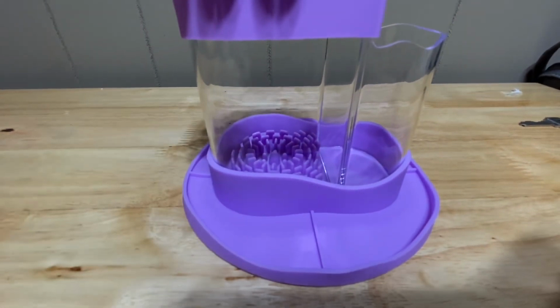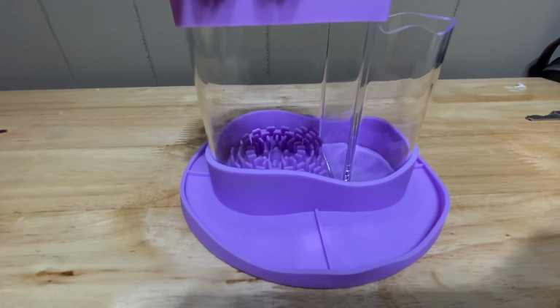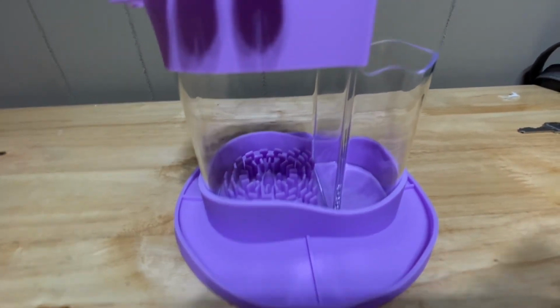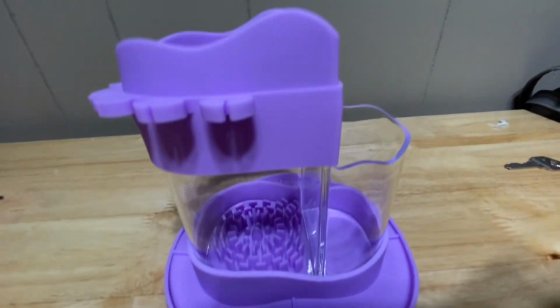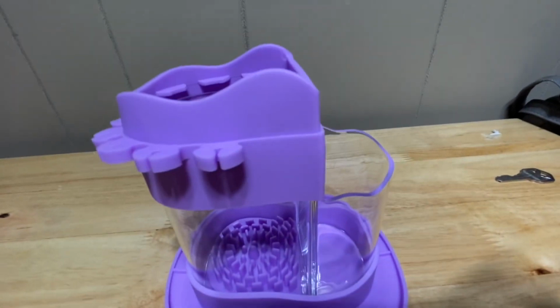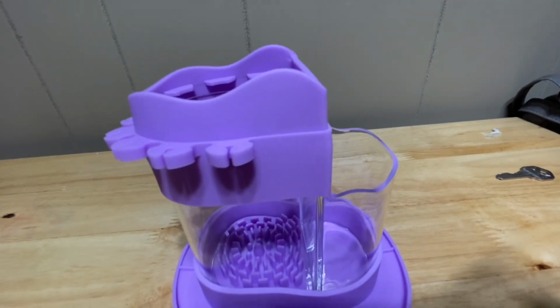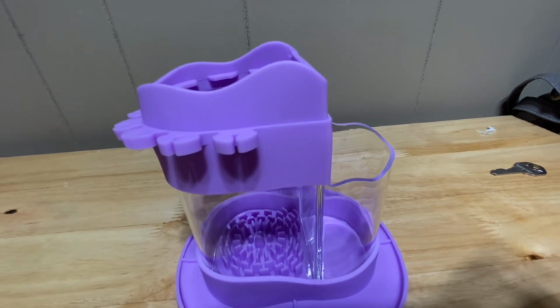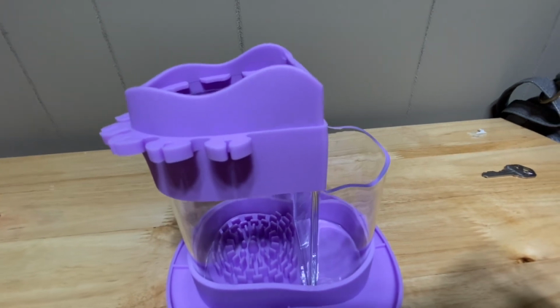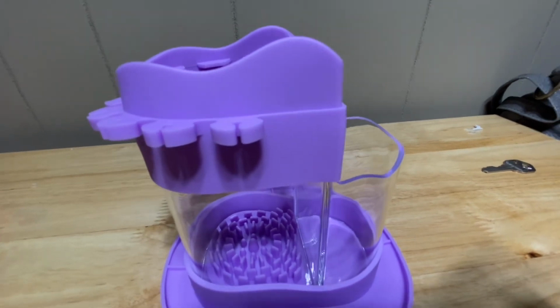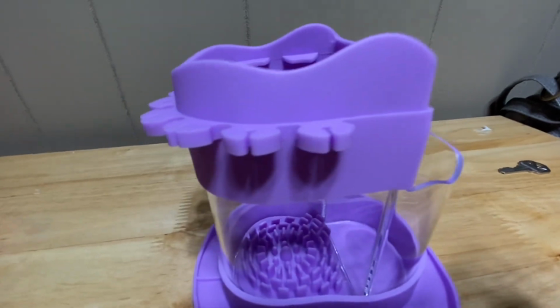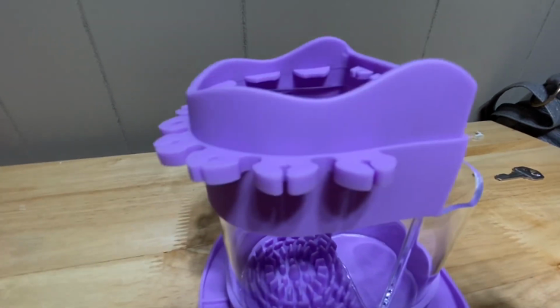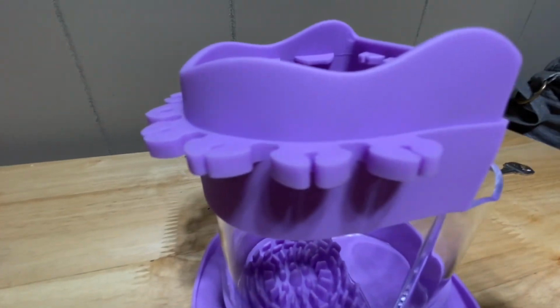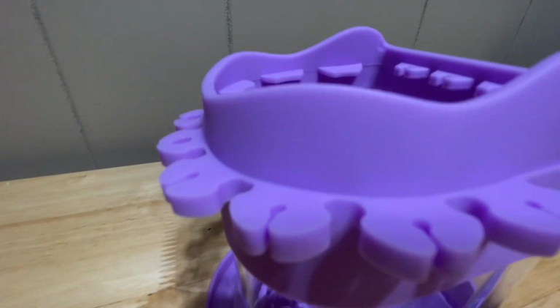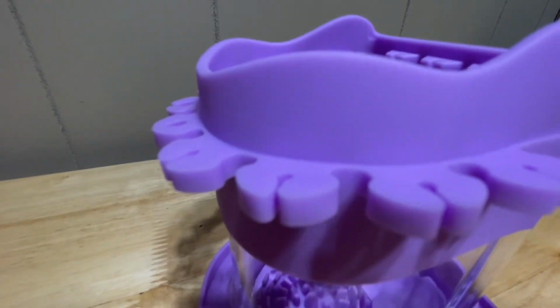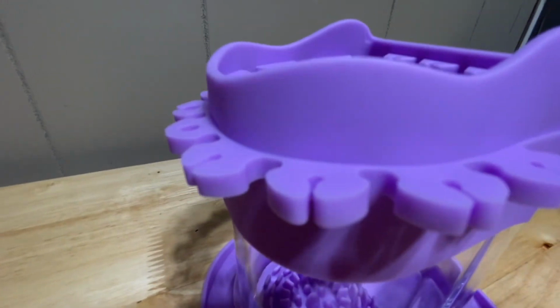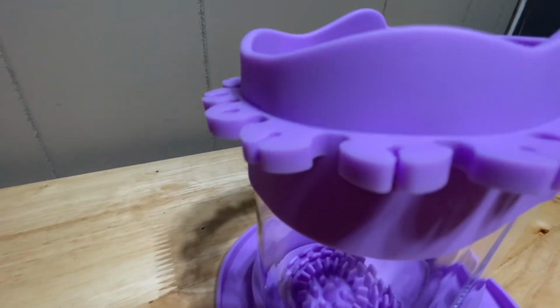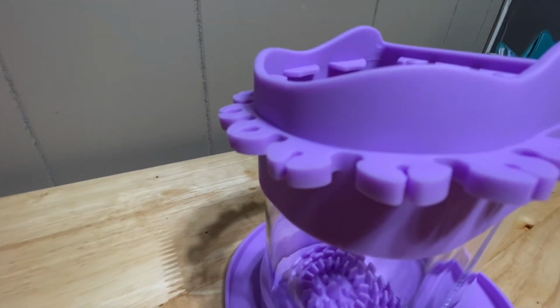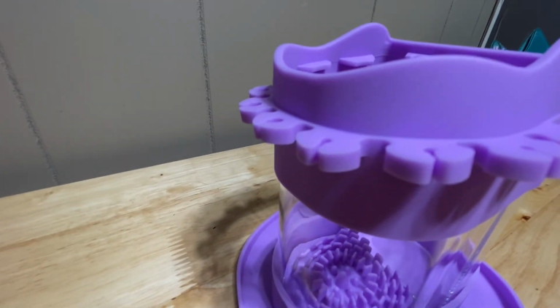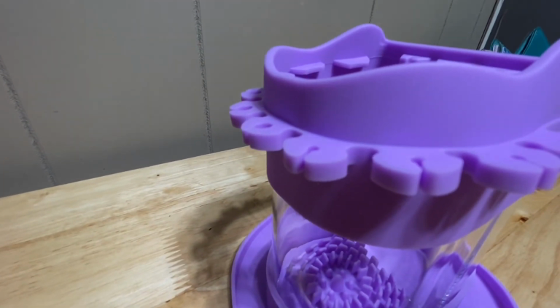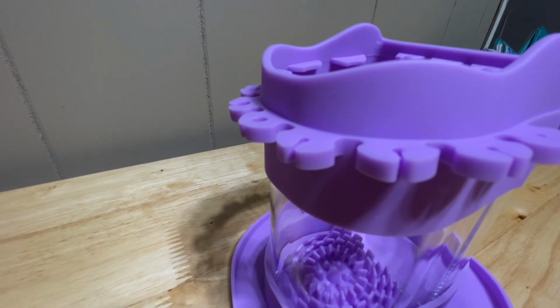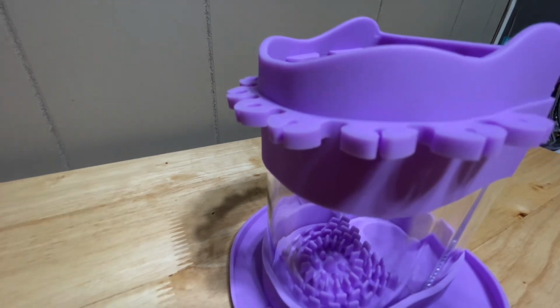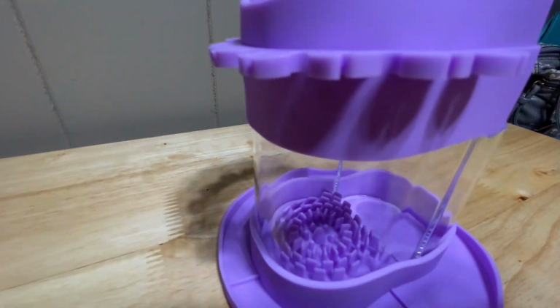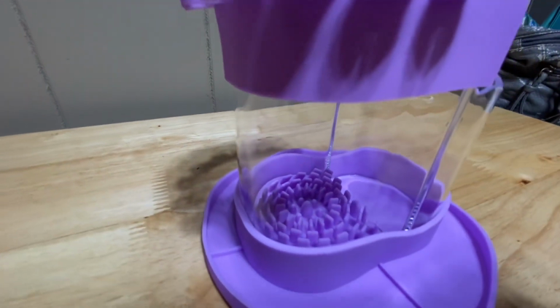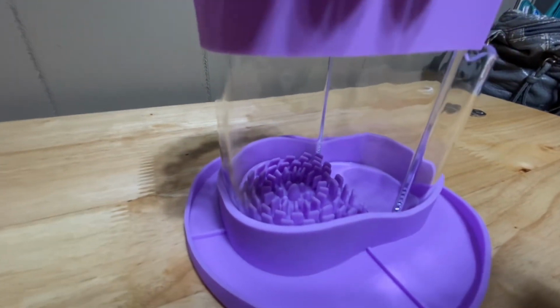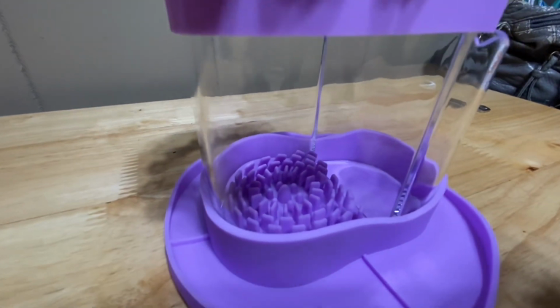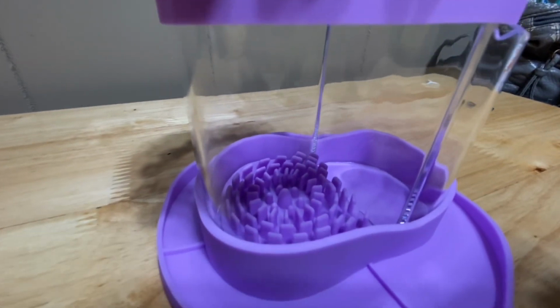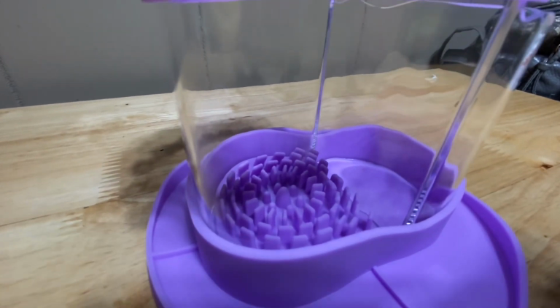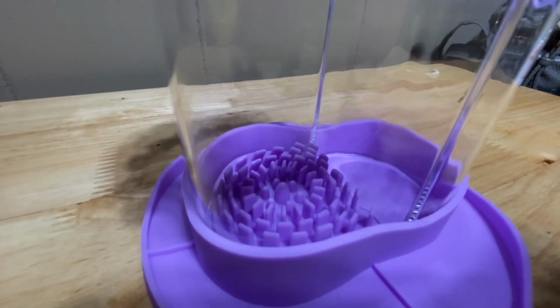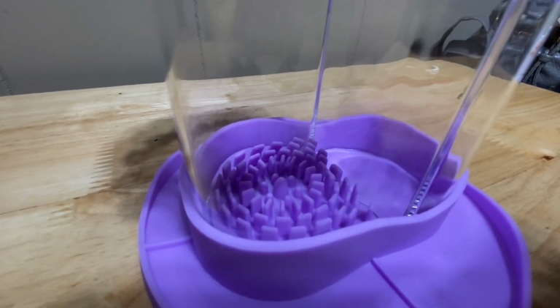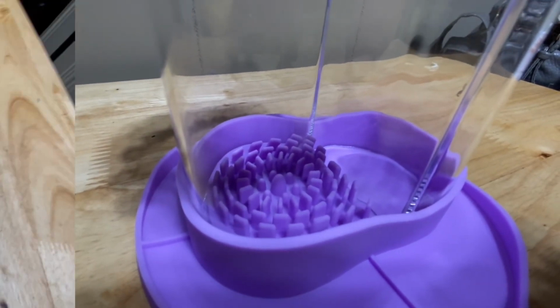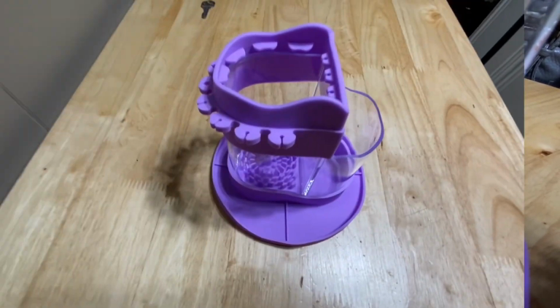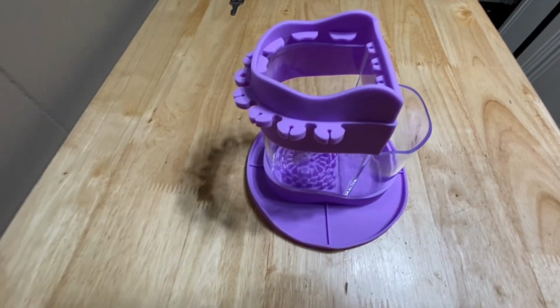The cover of the paintbrush cleaner is designed with paintbrush holders. This keeps the brushes upright to dry, protecting the surface from wet paint, leaving the brushes in tip-top shape ready for the next service.